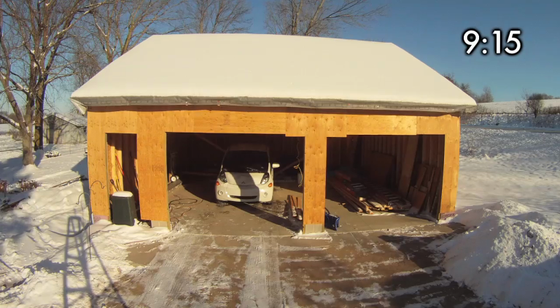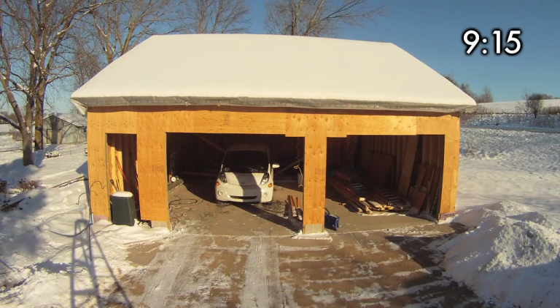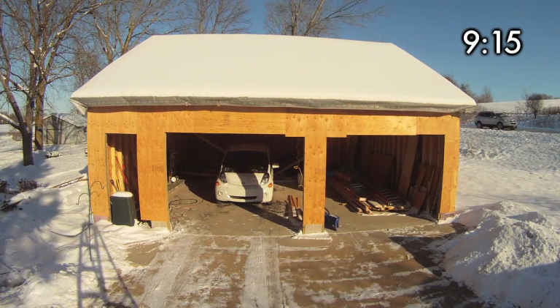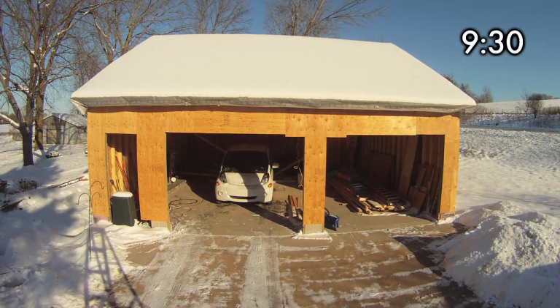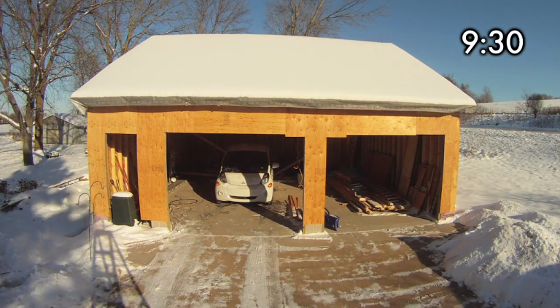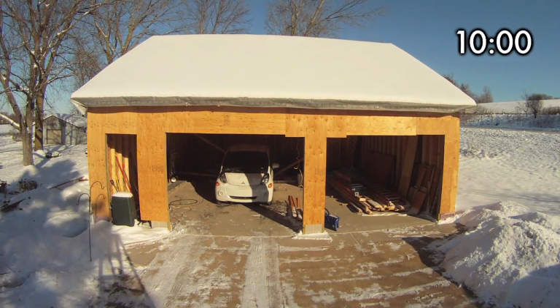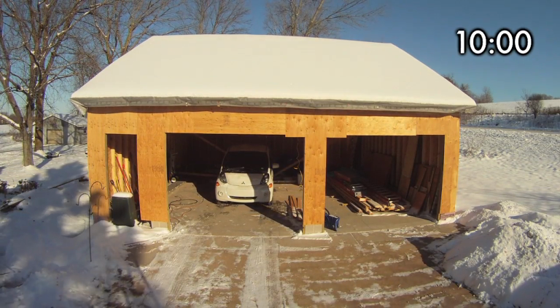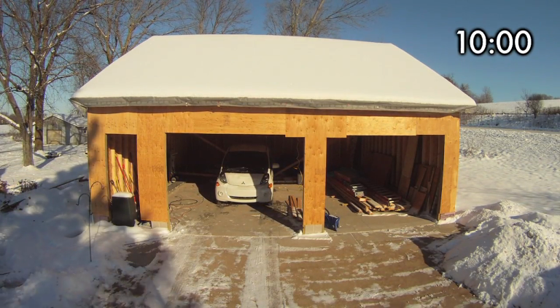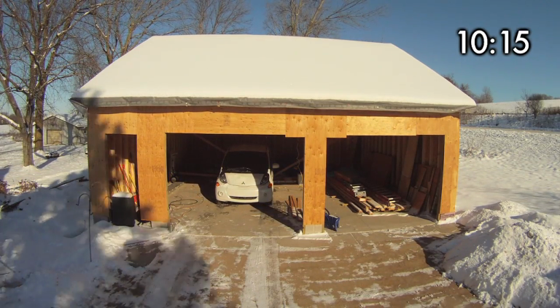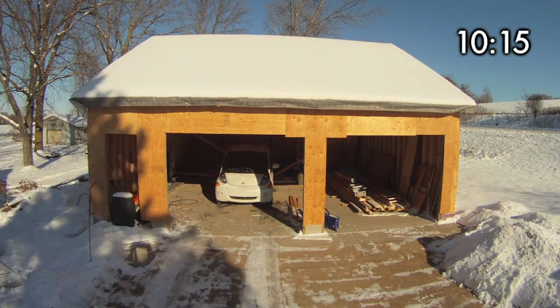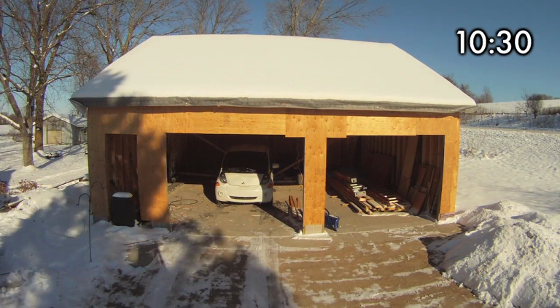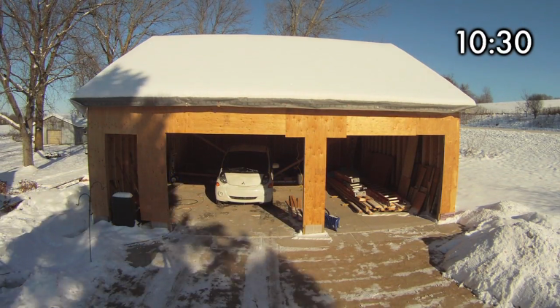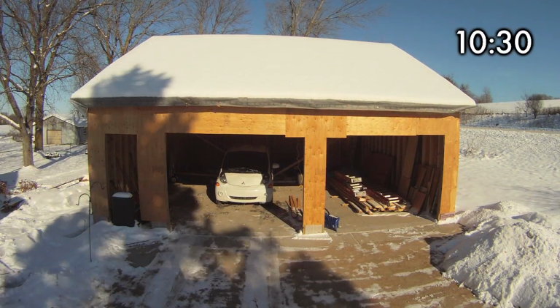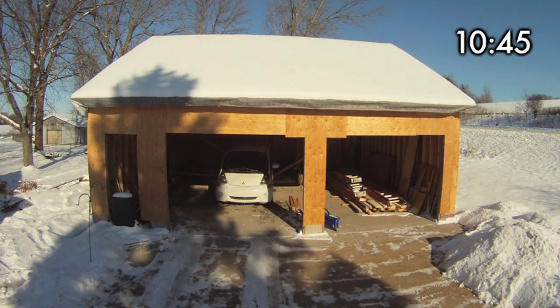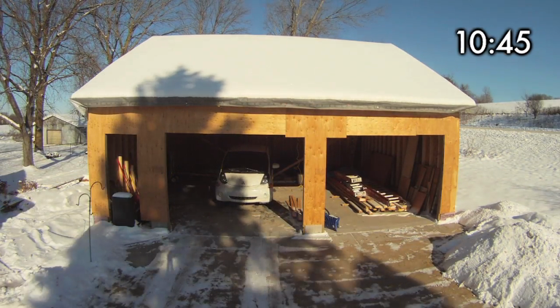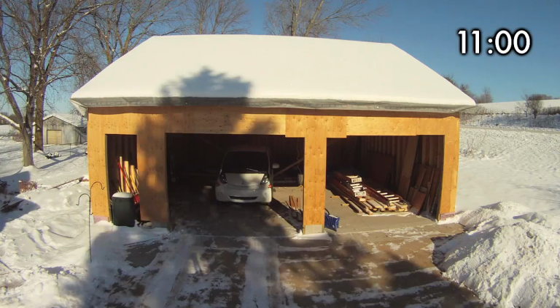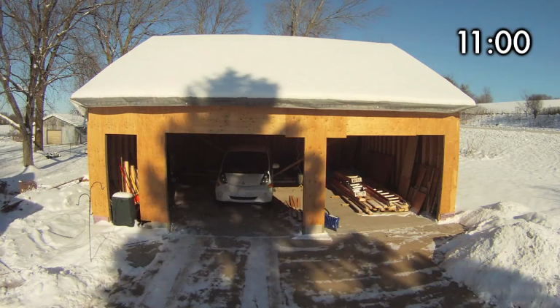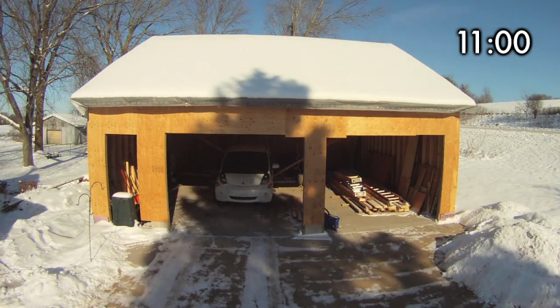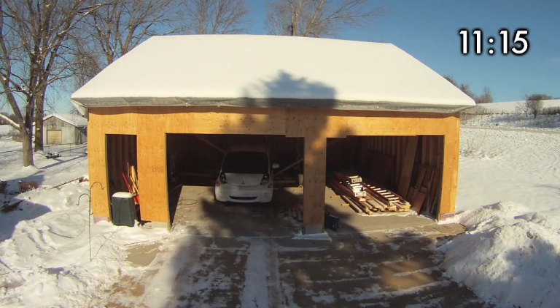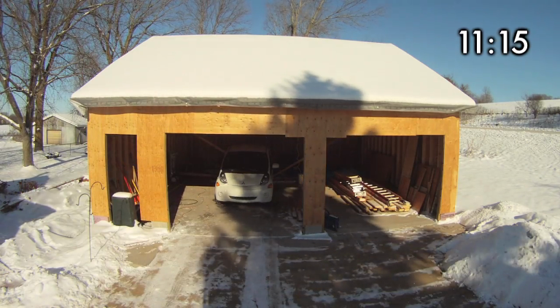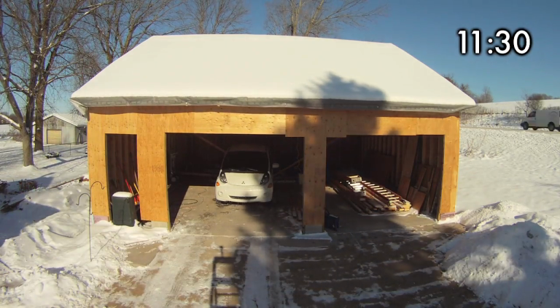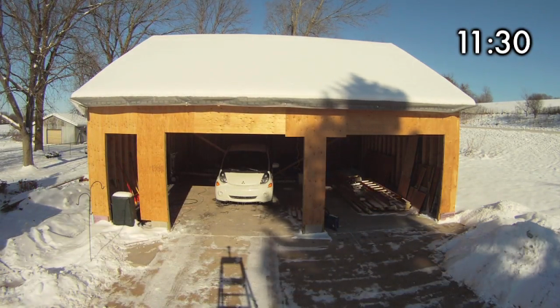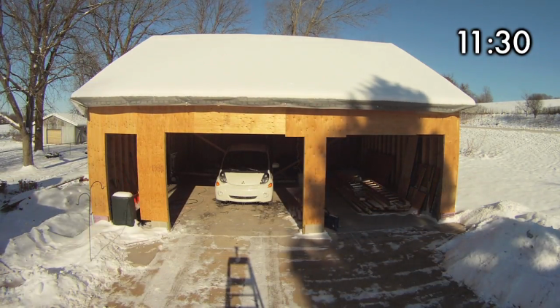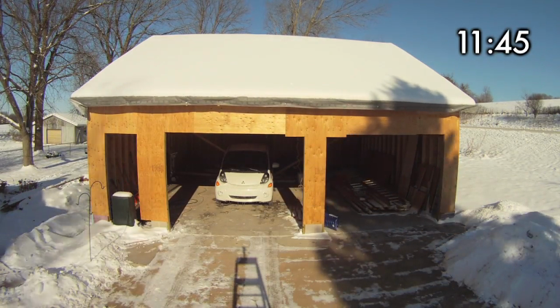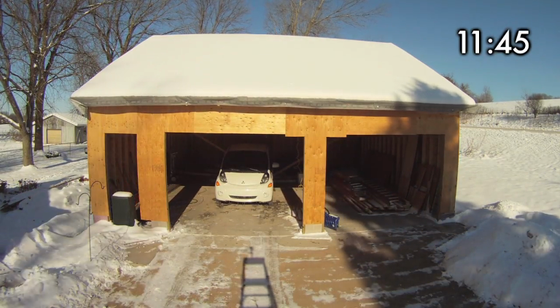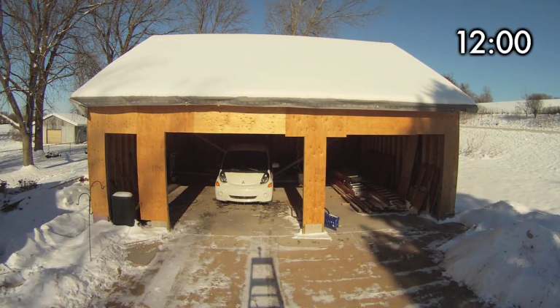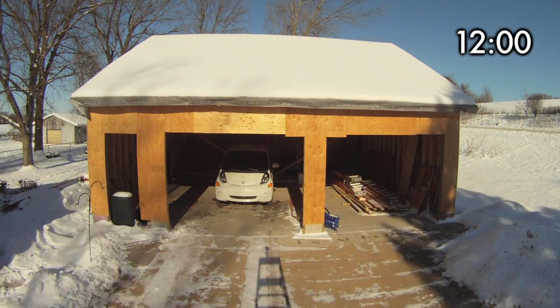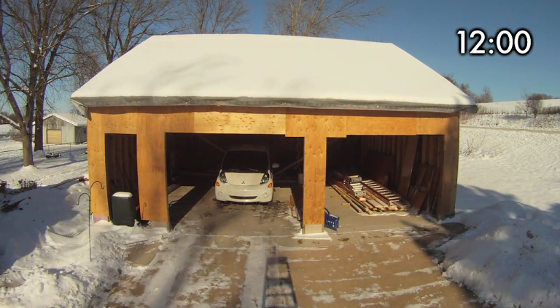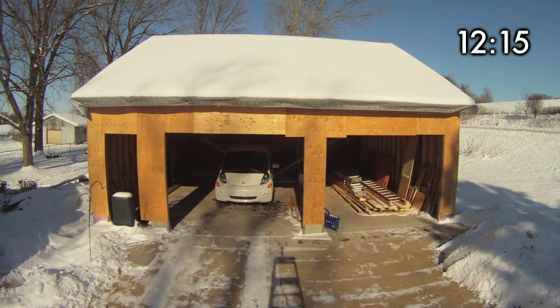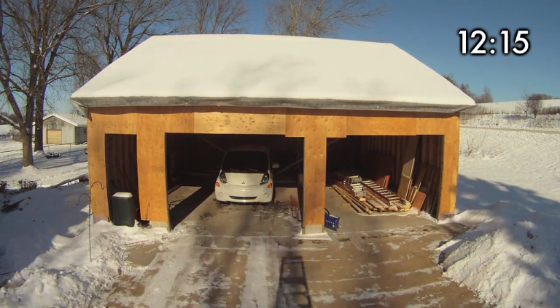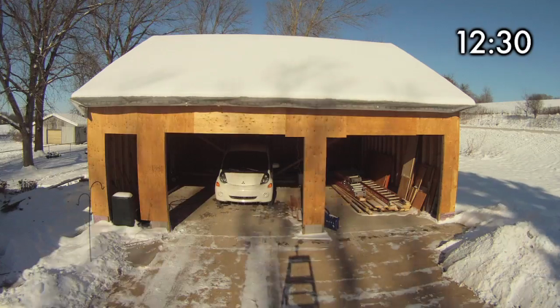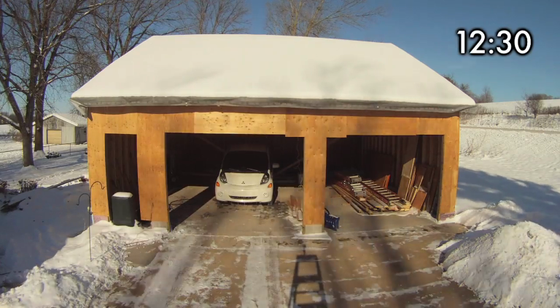Here's the time-lapse of the garage. I've got the camera mounted on a ladder pointed due north. When the ladder shadow points straight at the garage, it's noon. The video clip starts at 9 a.m. and ends at sunset, just after 4:15 p.m.